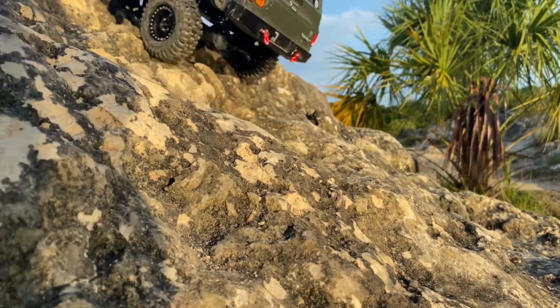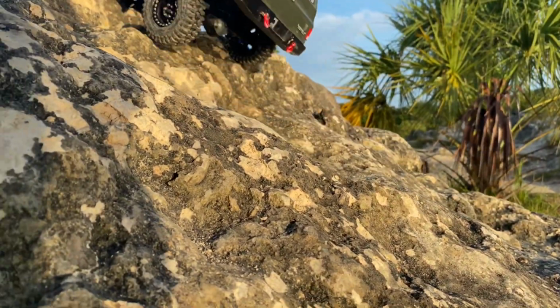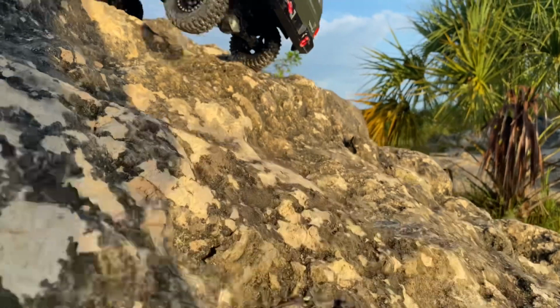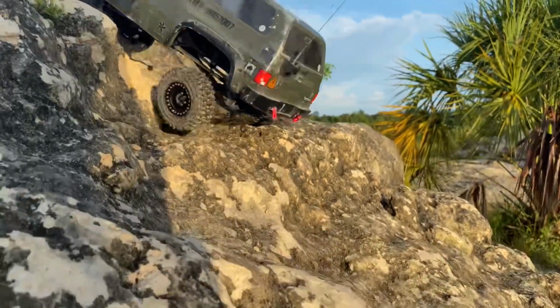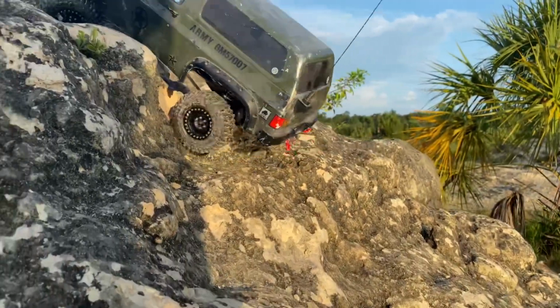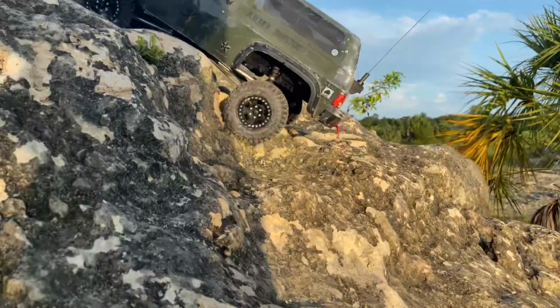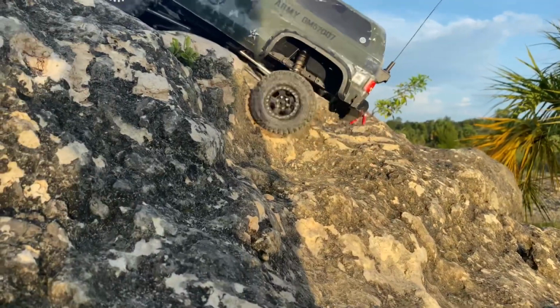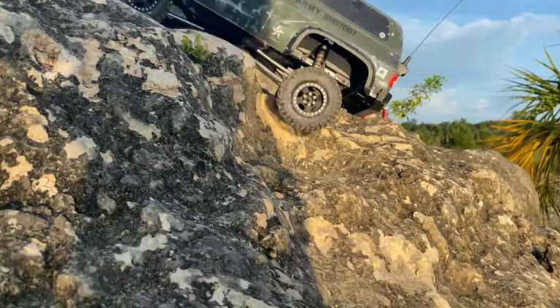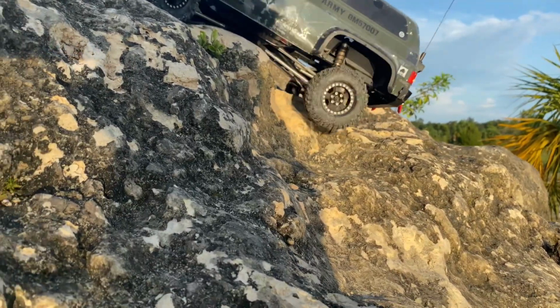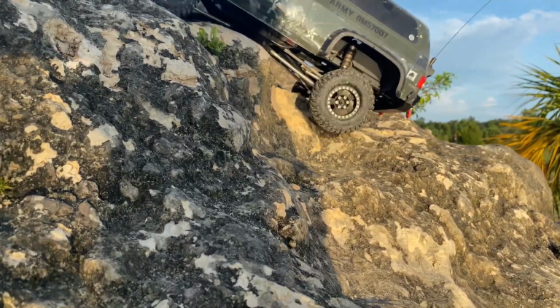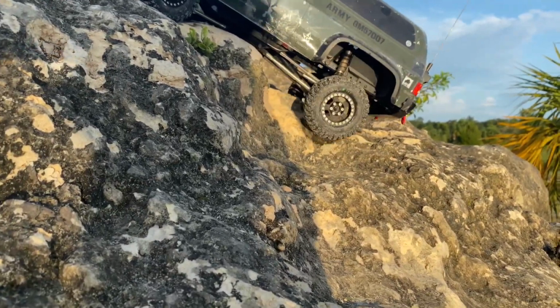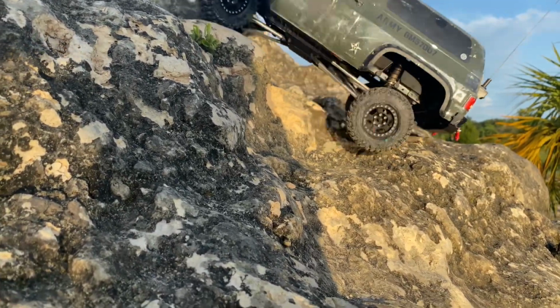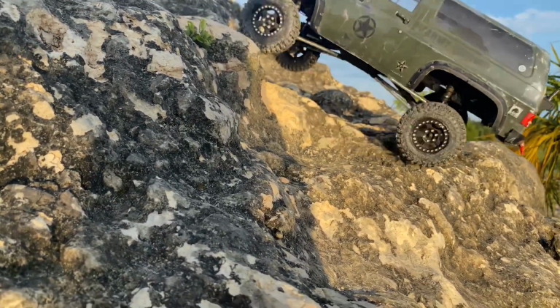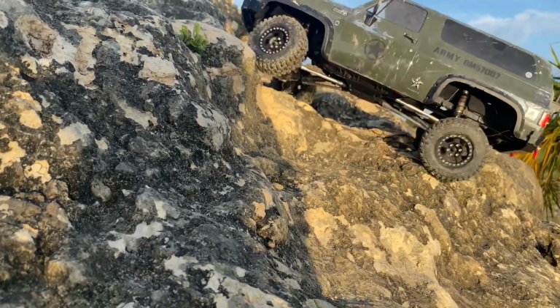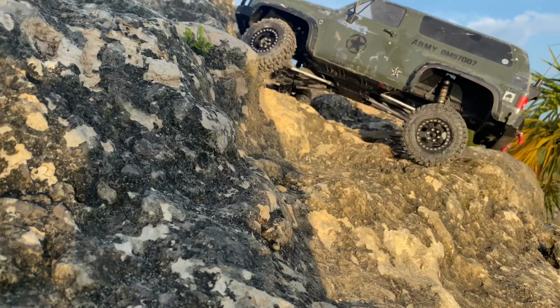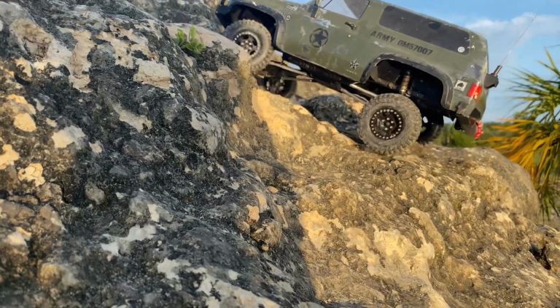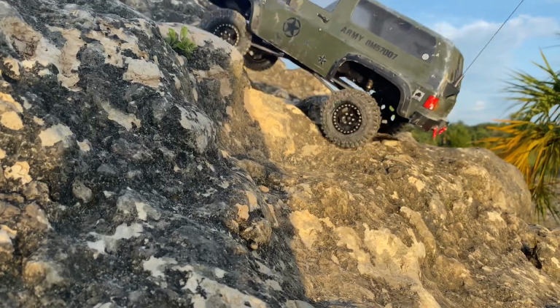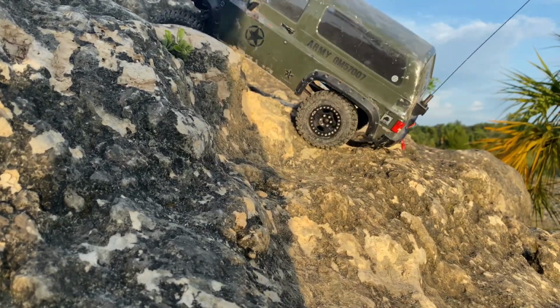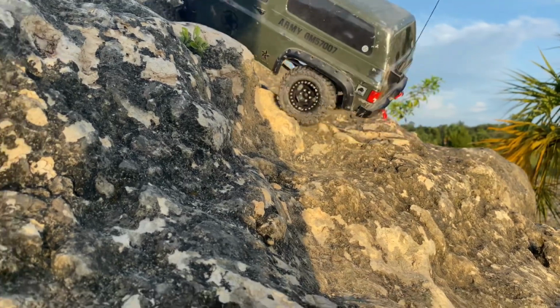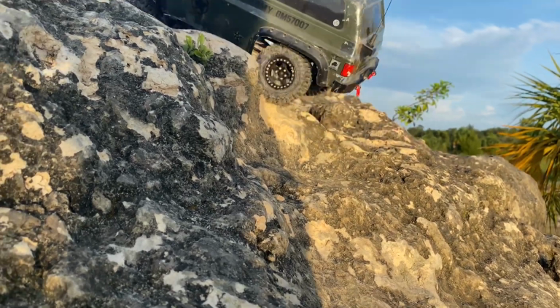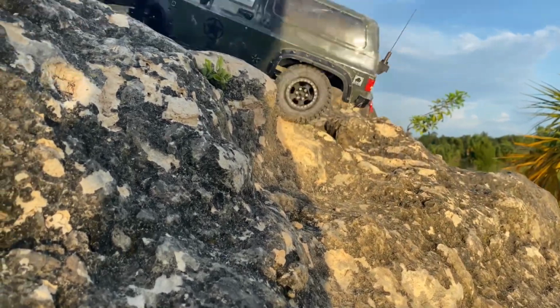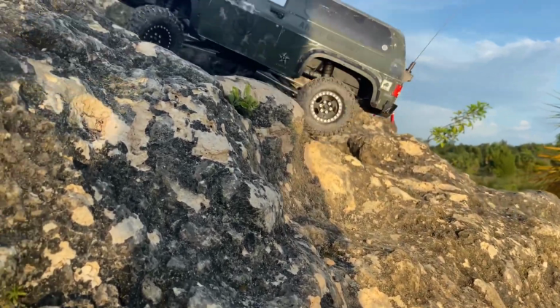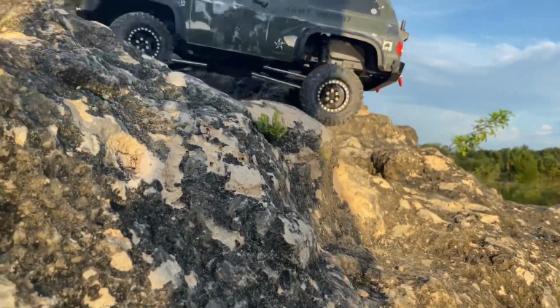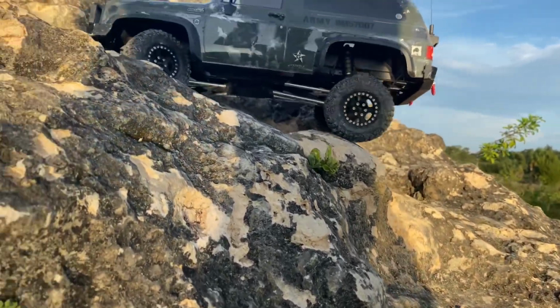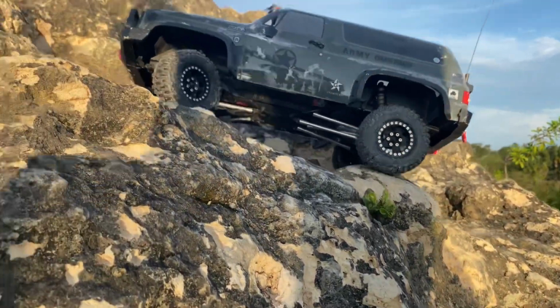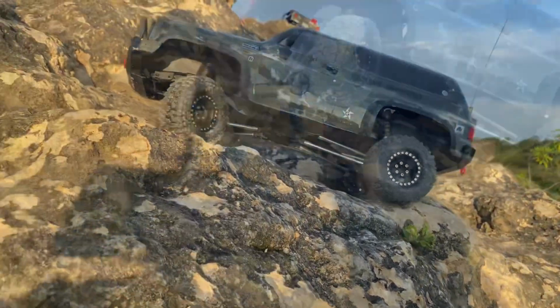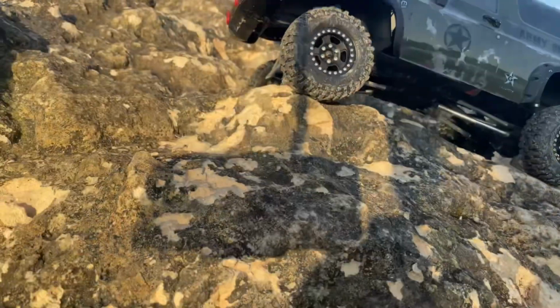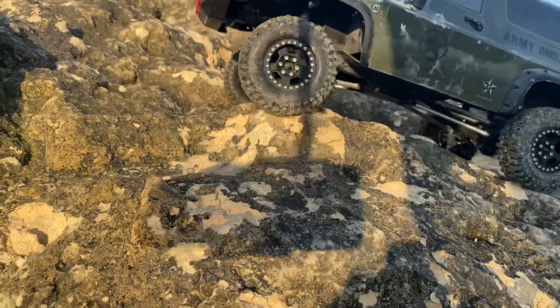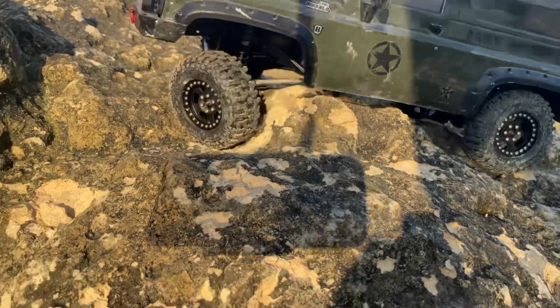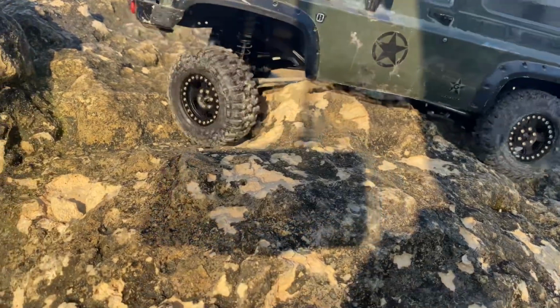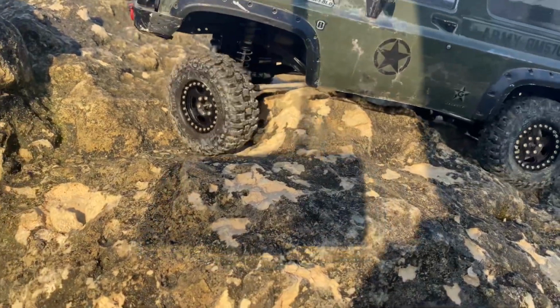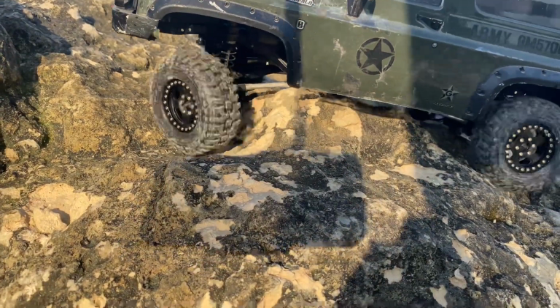You'll see coming up shortly where I break it. I don't actually have the video where it broke, but I have the video after because I didn't realize it had broken. It's just rear-wheel drive at that point.